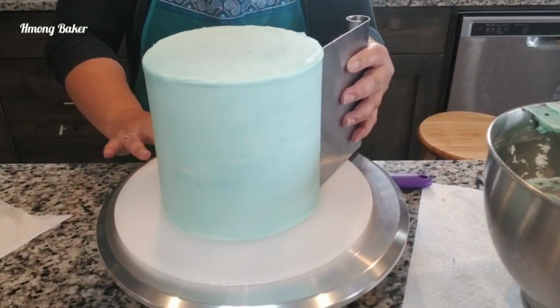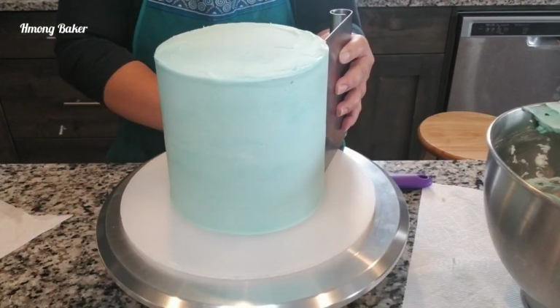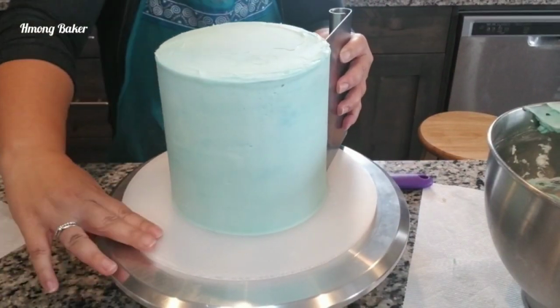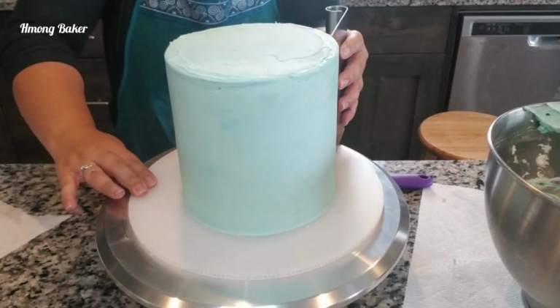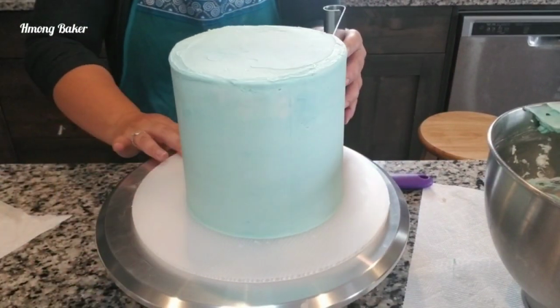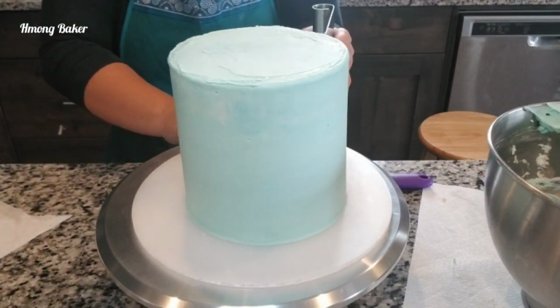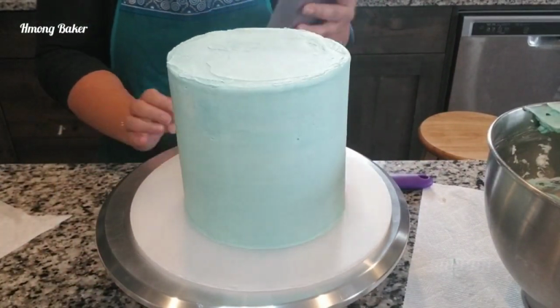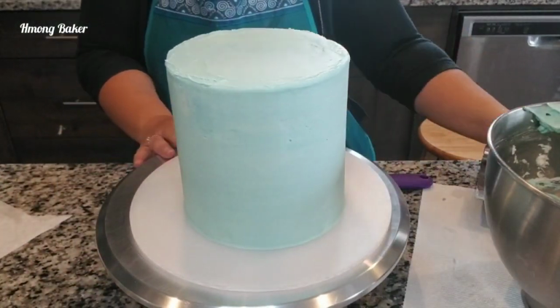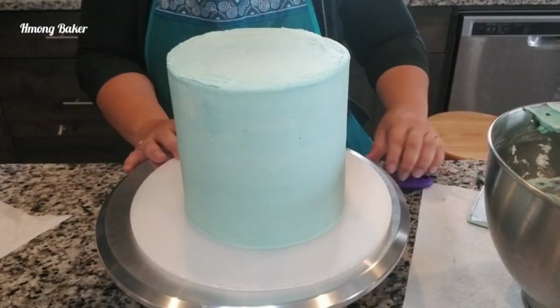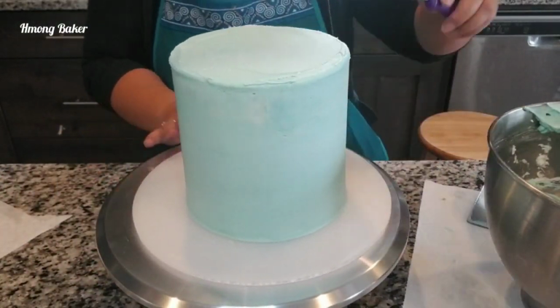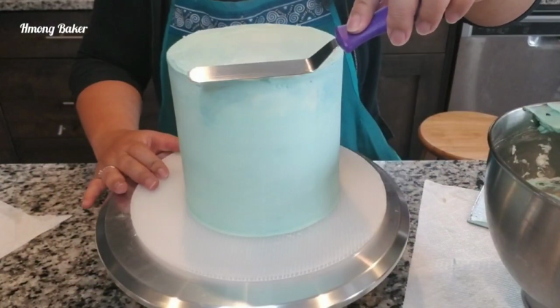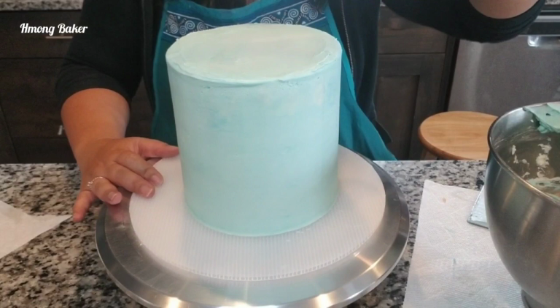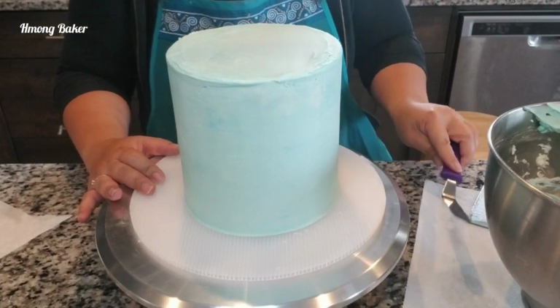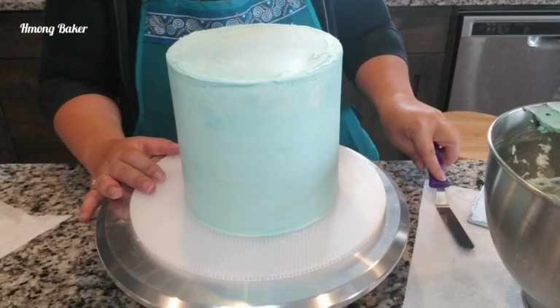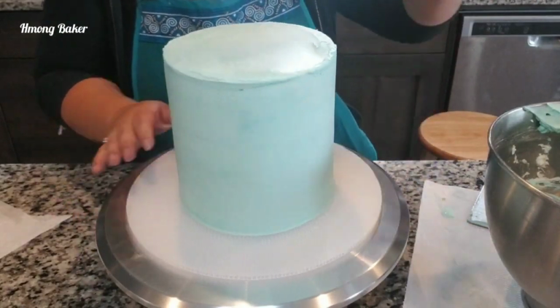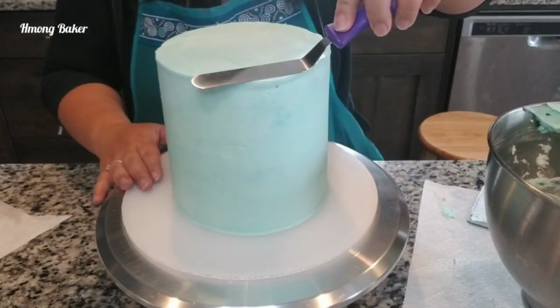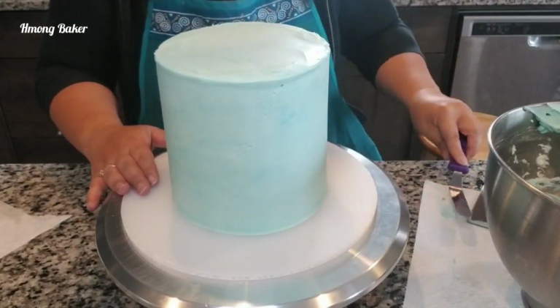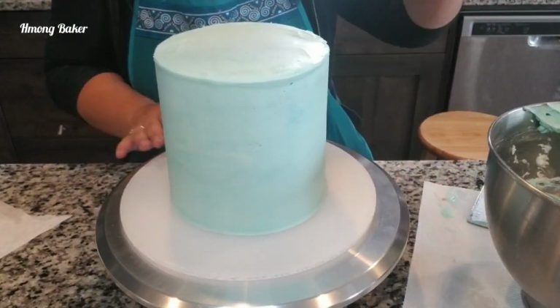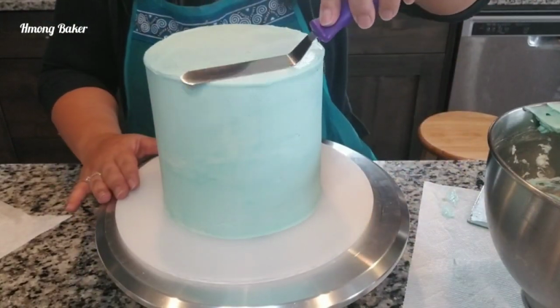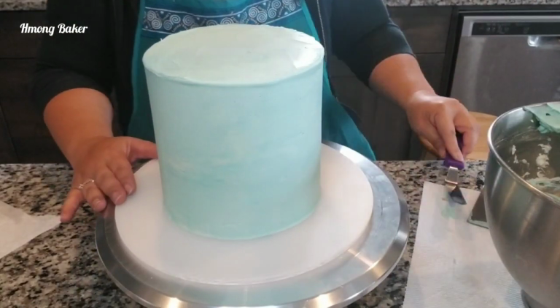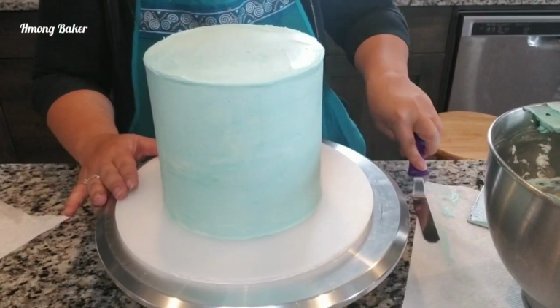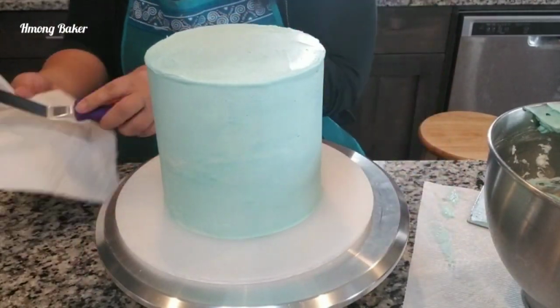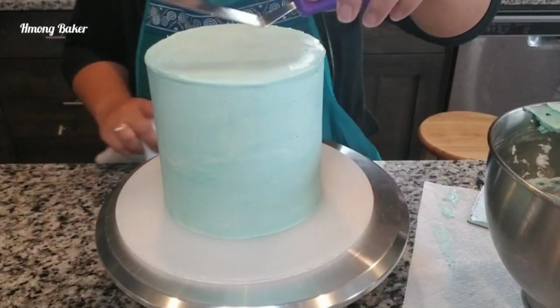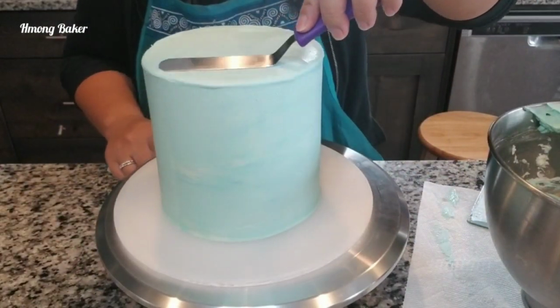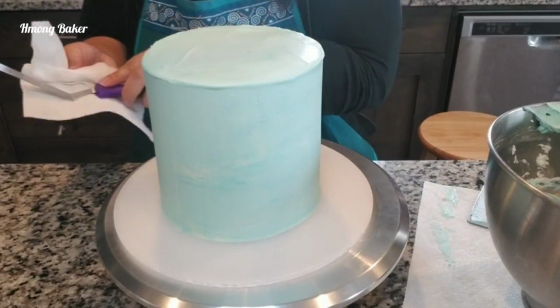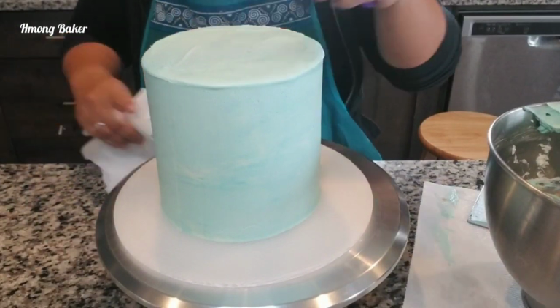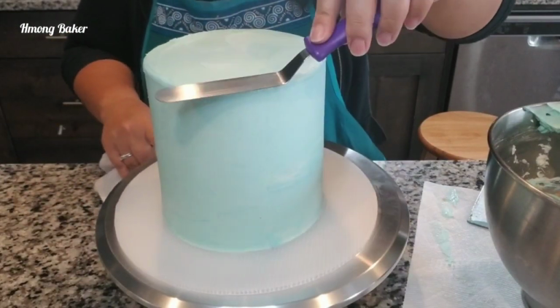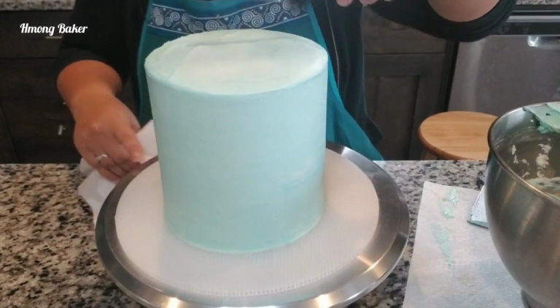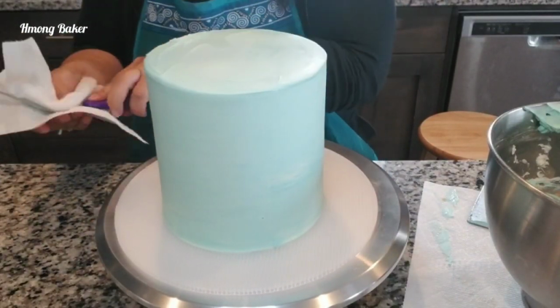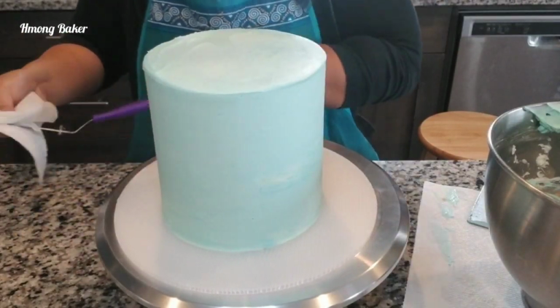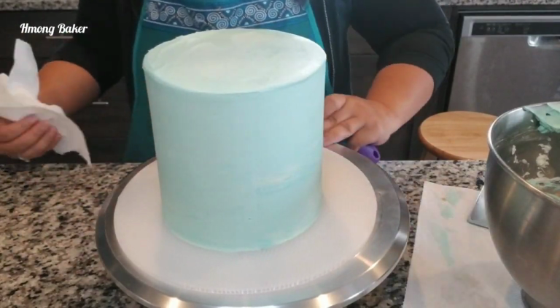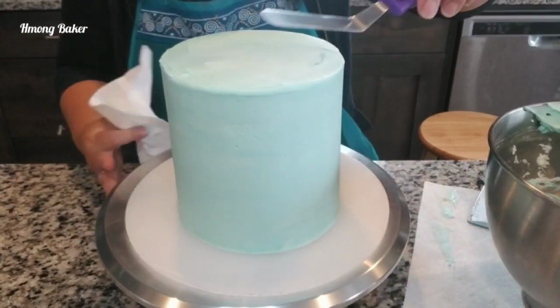I'm using my cake scraper just to smooth out the sides, and then once I'm done I place this back into the freezer to chill for about 10 to 15 minutes. That way it's a lot easier for me to paint on my buttercream.